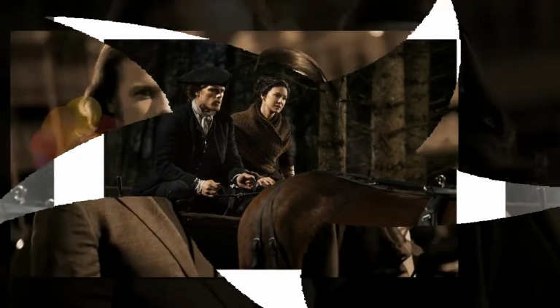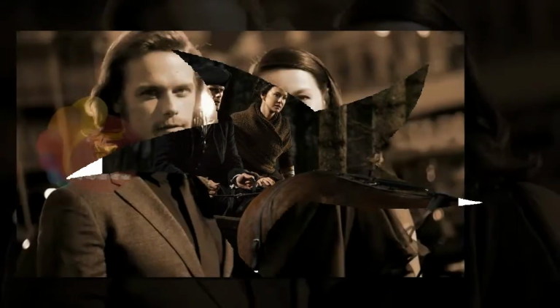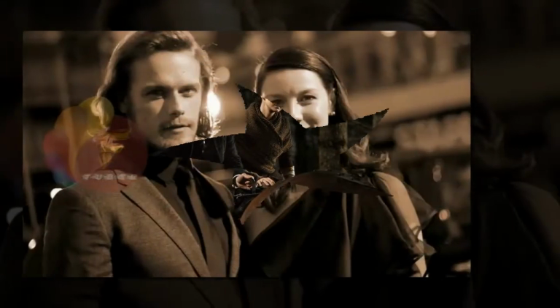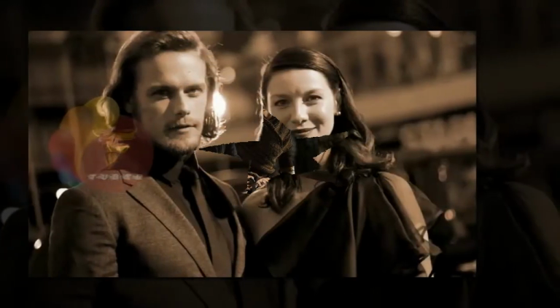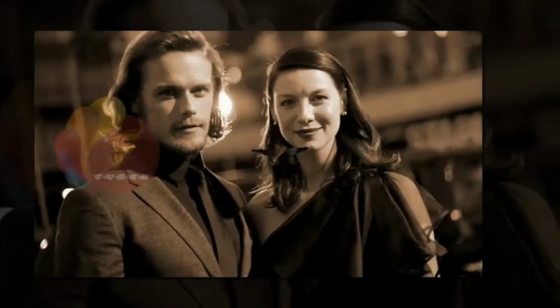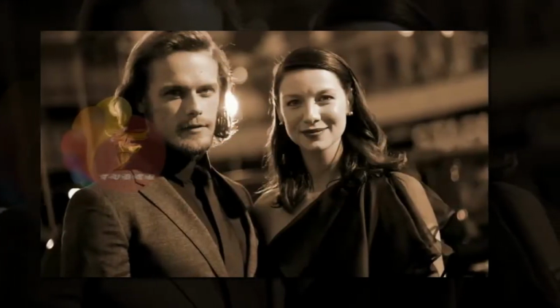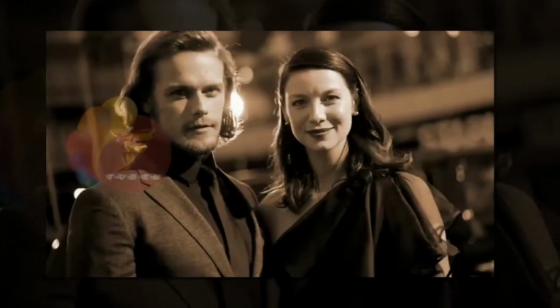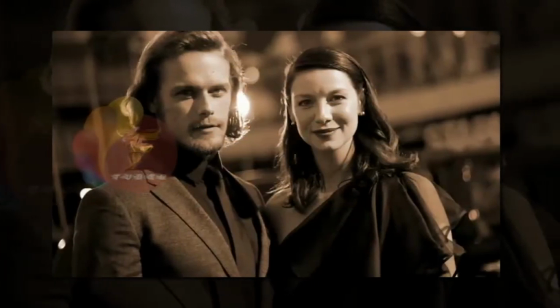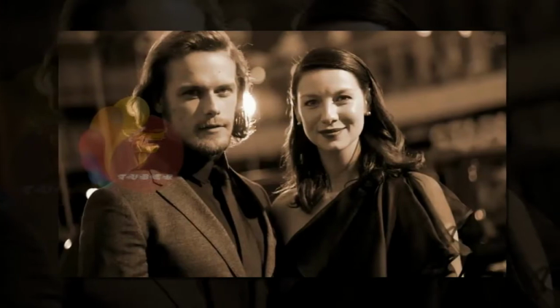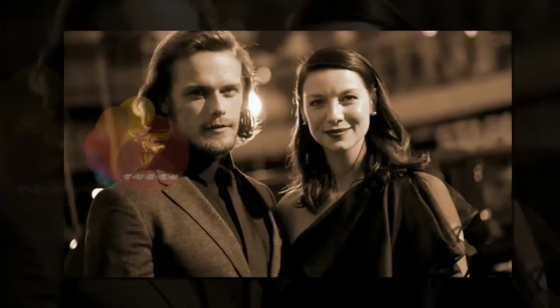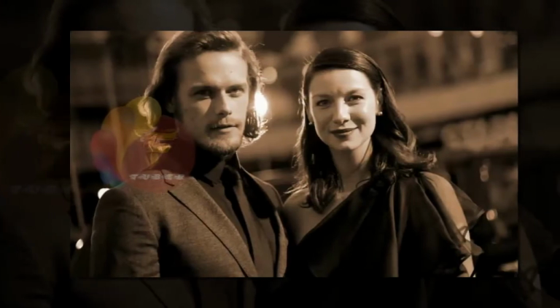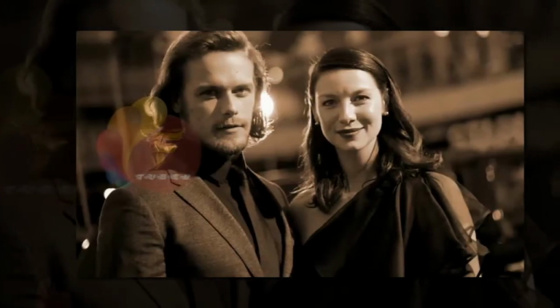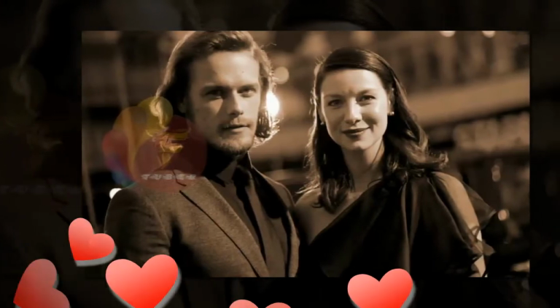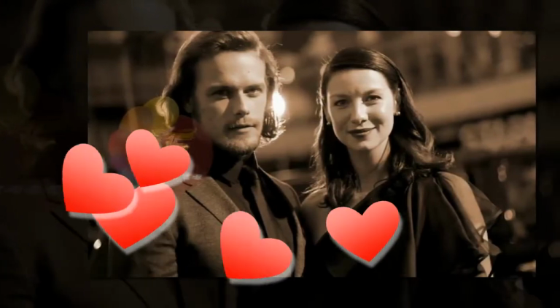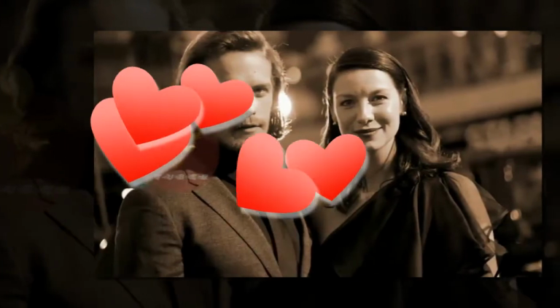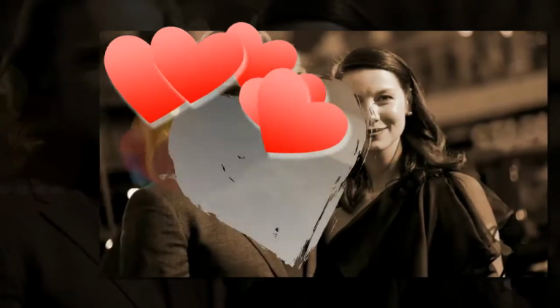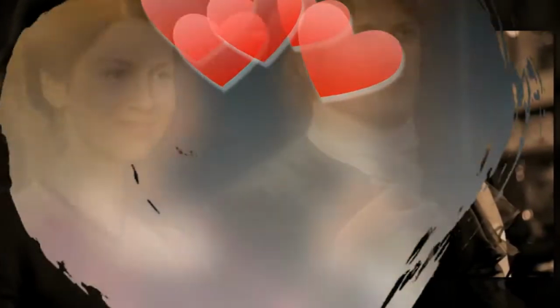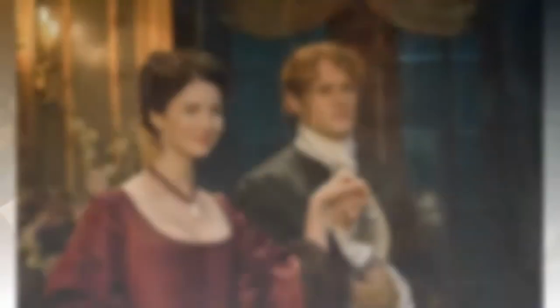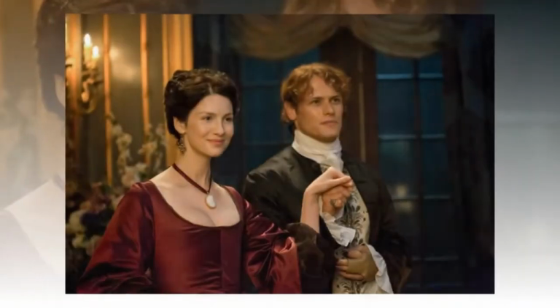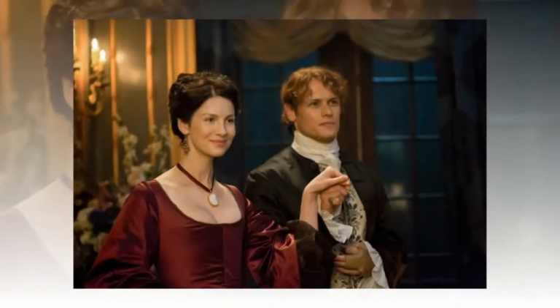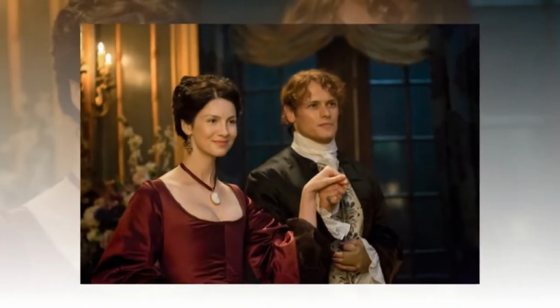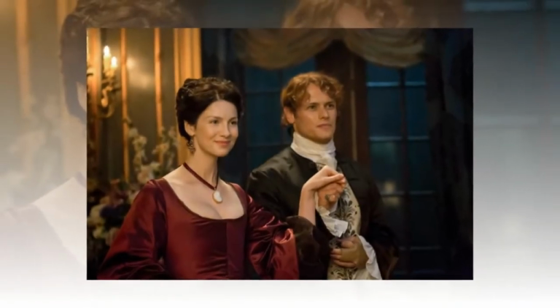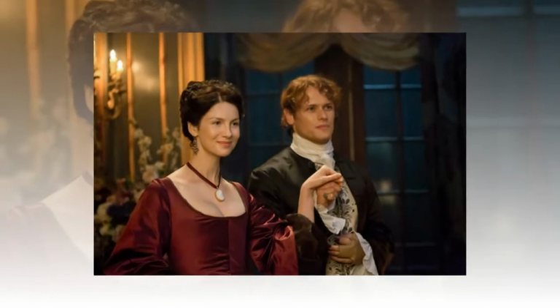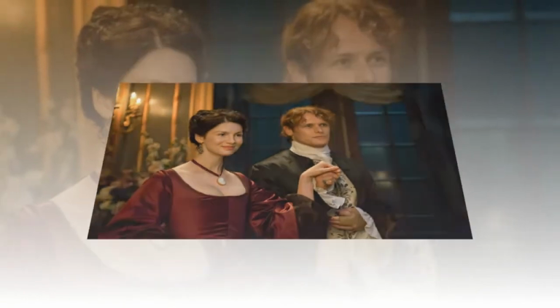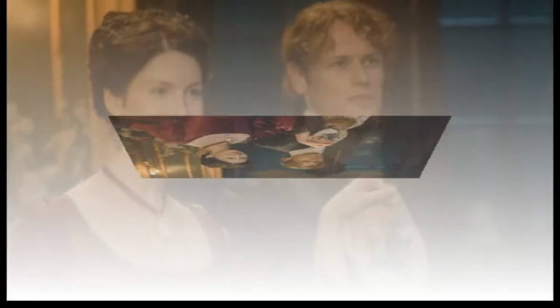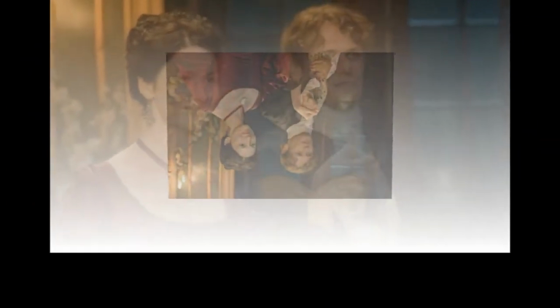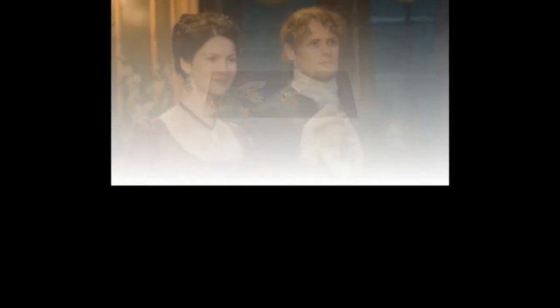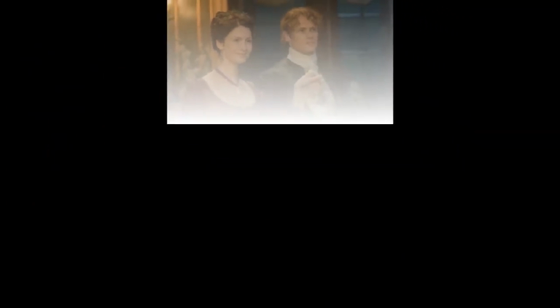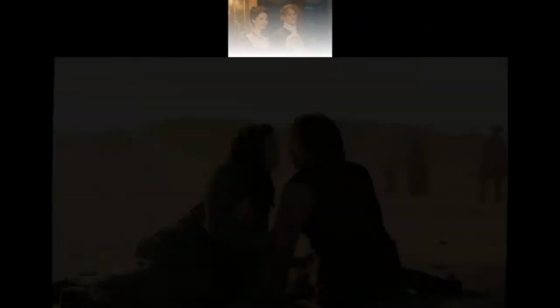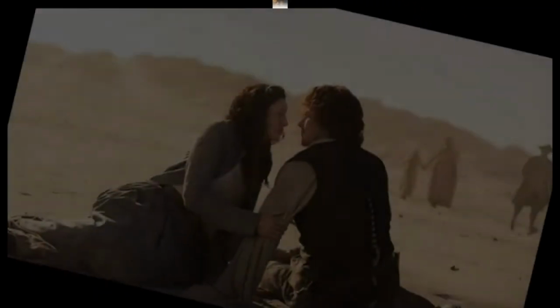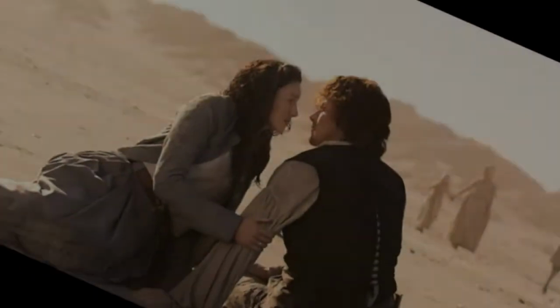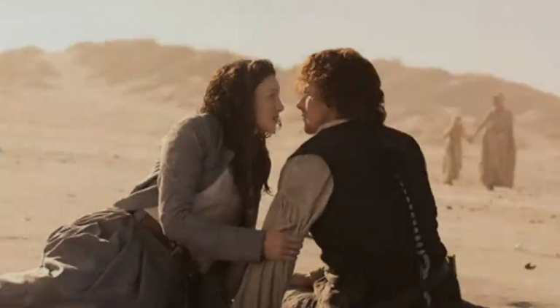How to watch Outlander season 4 online. The series airs first in the US on American network Starz. It then drops on Amazon Prime 24 hours later for those watching from the UK and Ireland. Season 4 is expected to continue in this way.